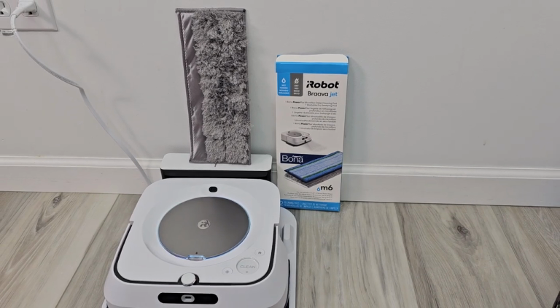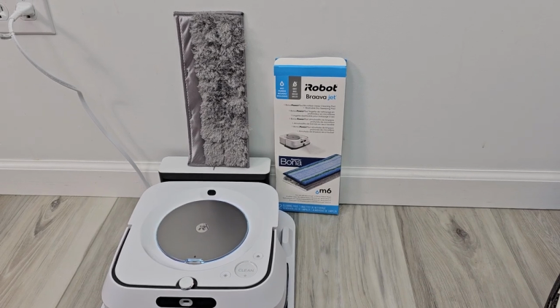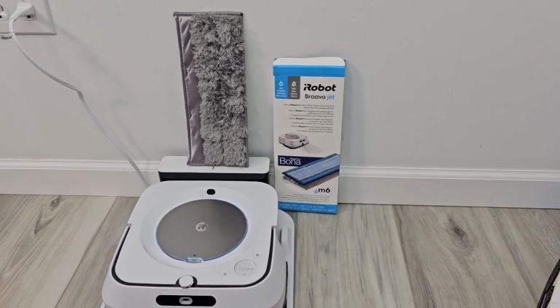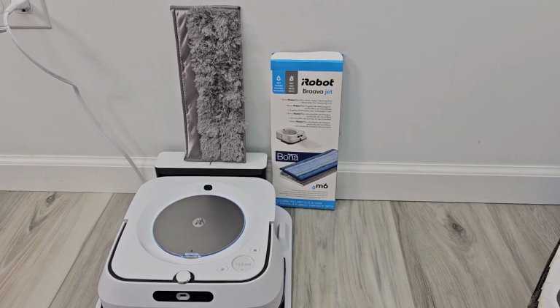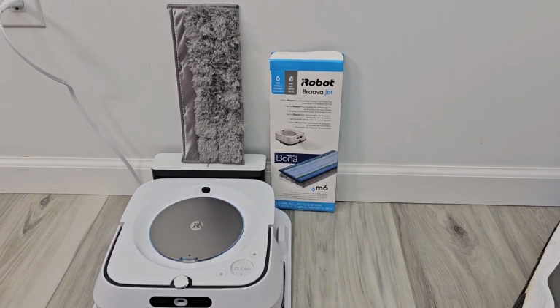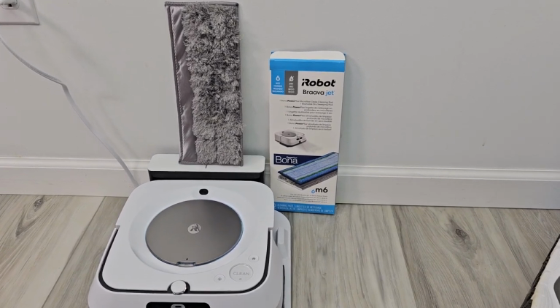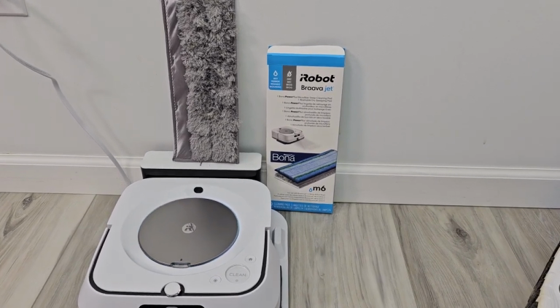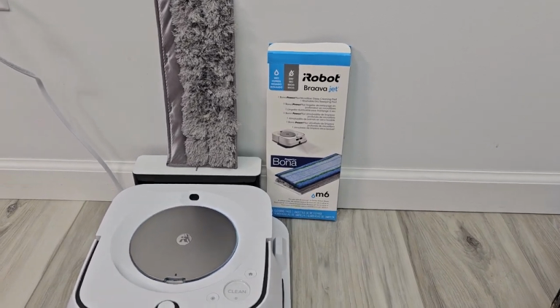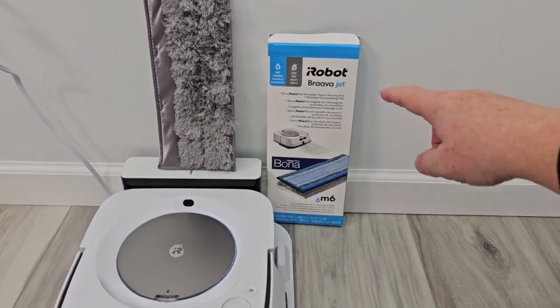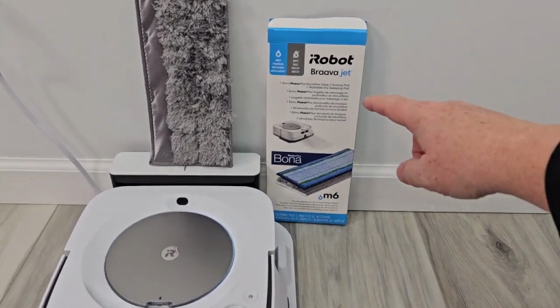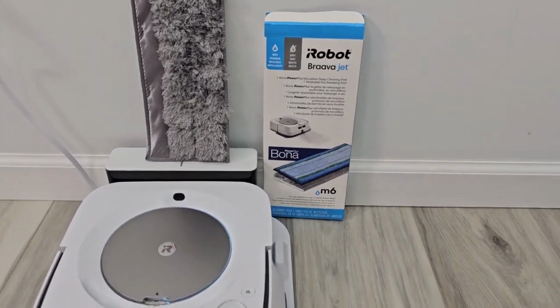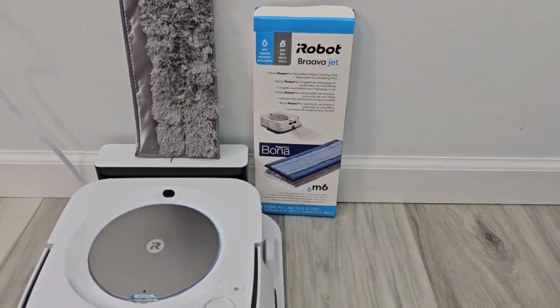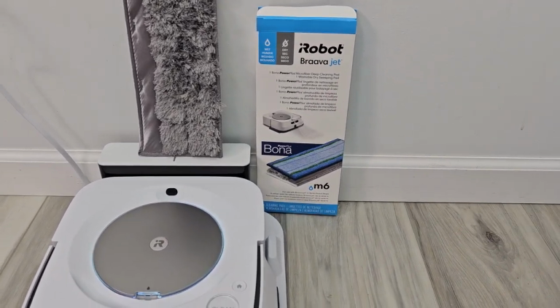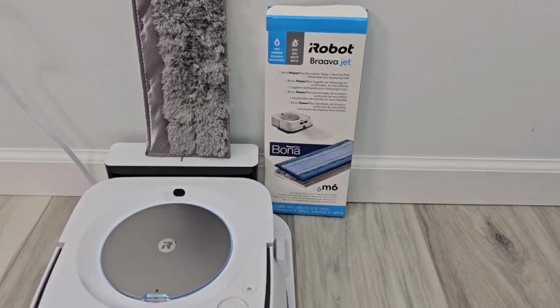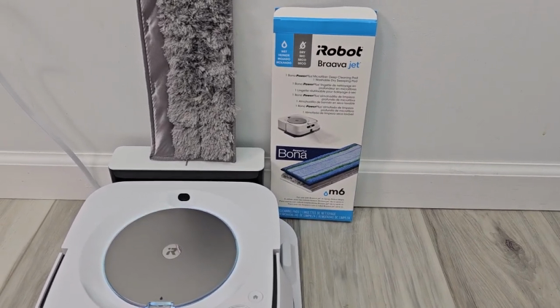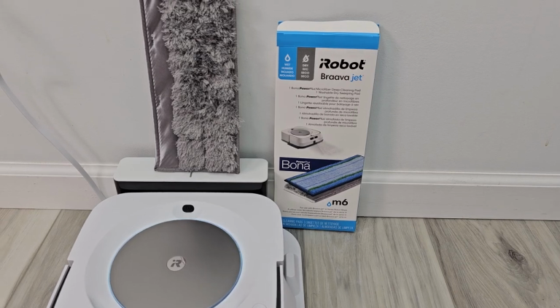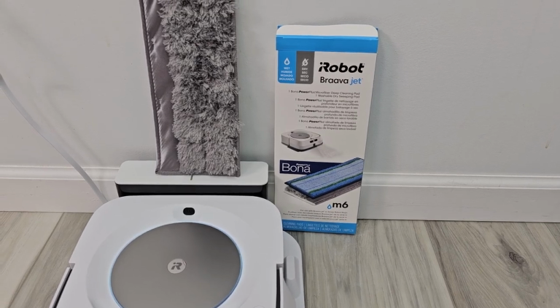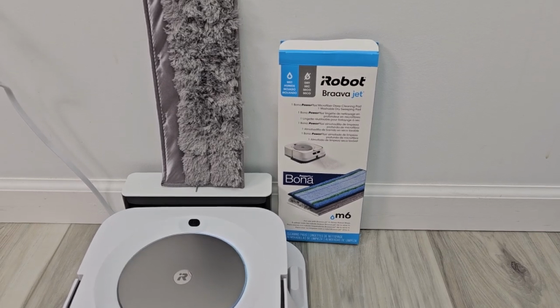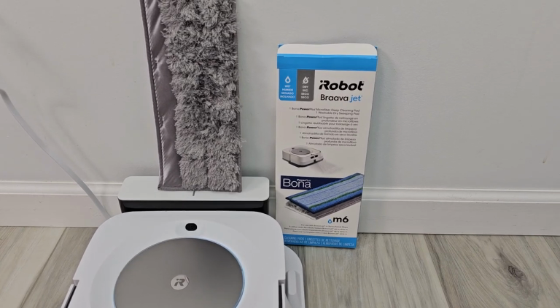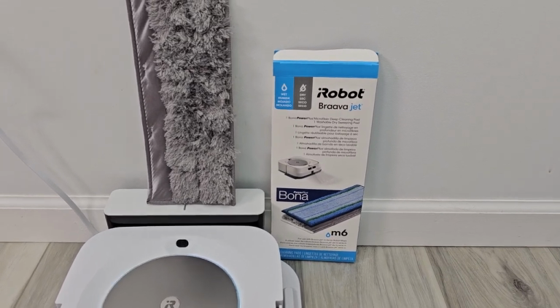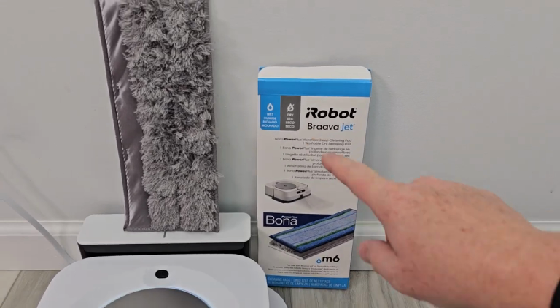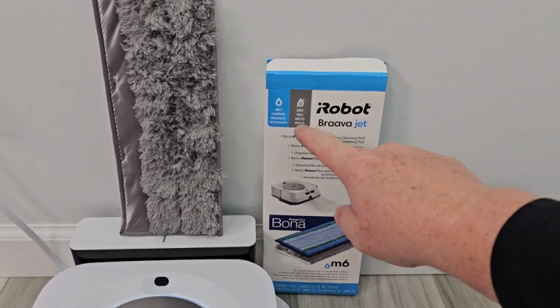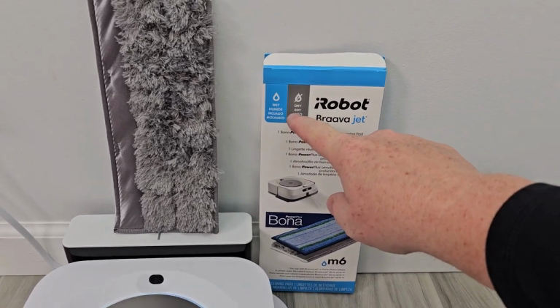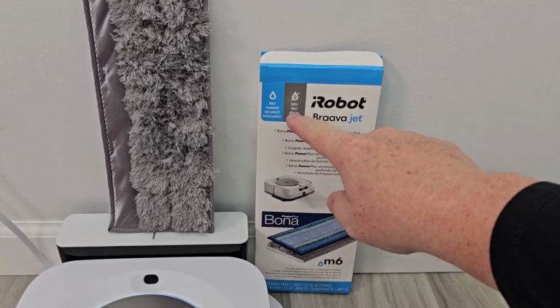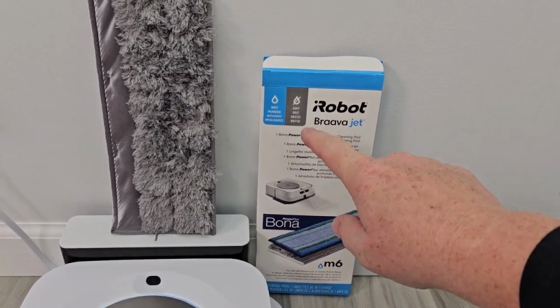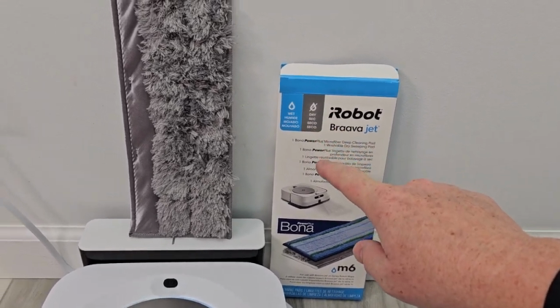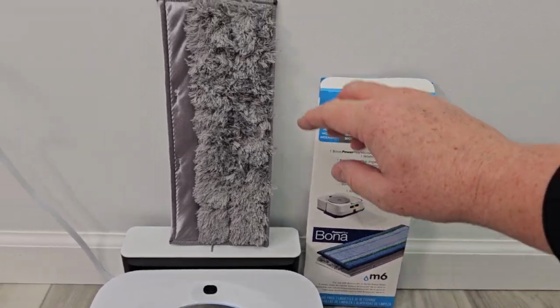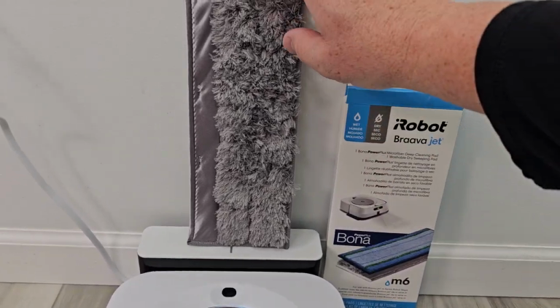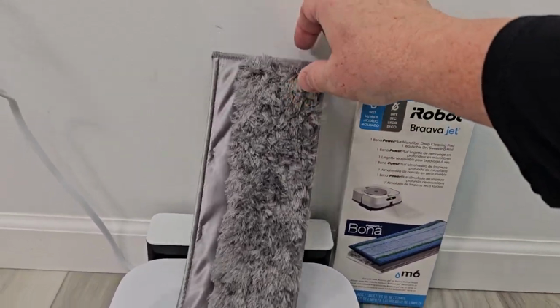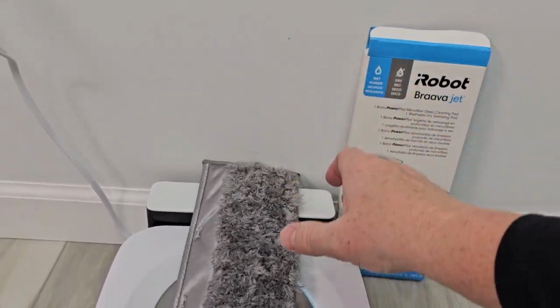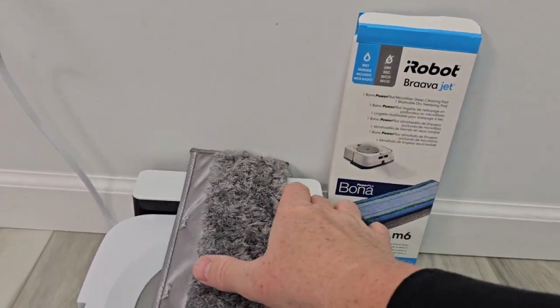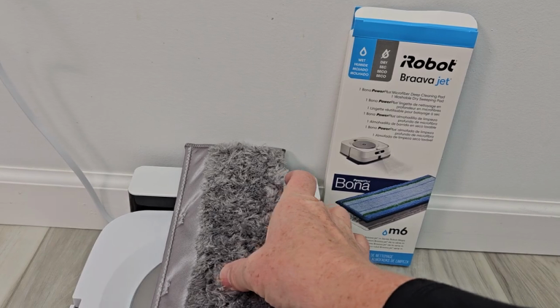Hello everyone, this is Just A Dad. Today I'm going to do a review on this Bravajet M6 cleaning pads. So we get one wet pad and one dry pad. Here's the dry pad.